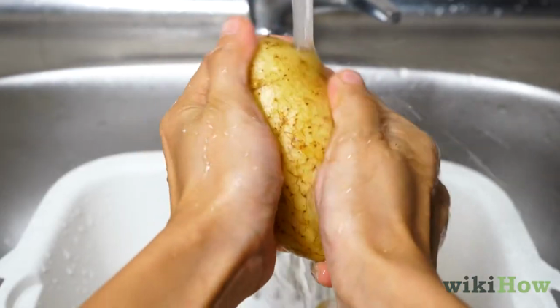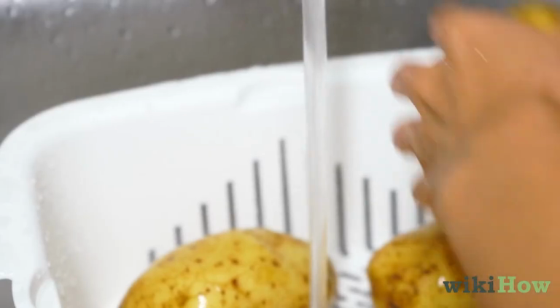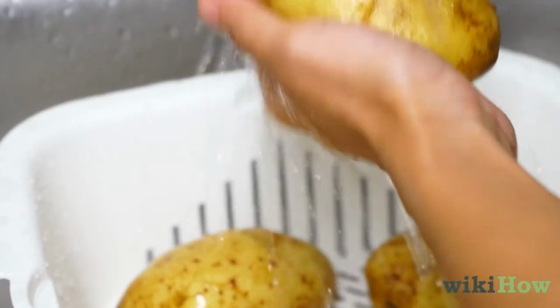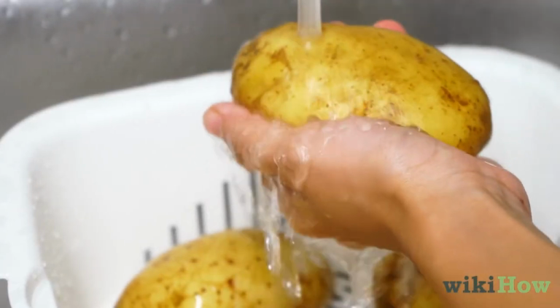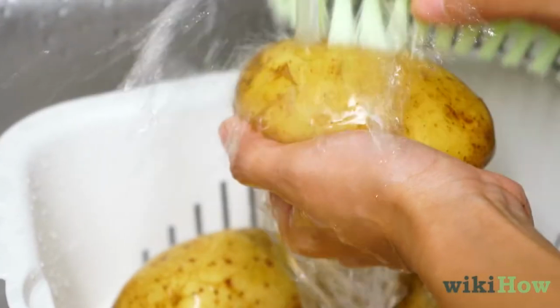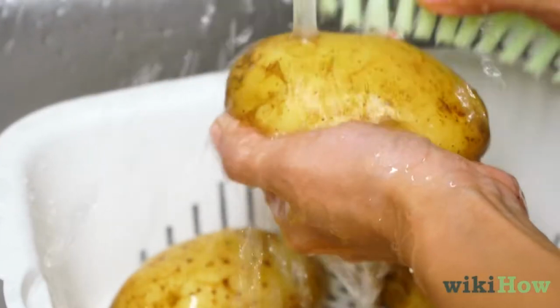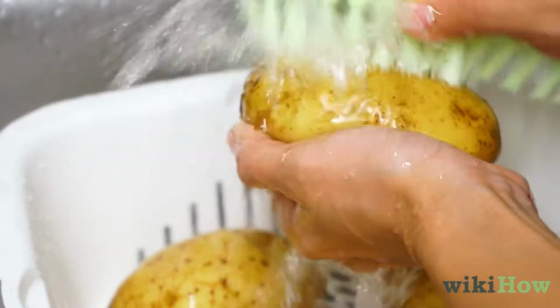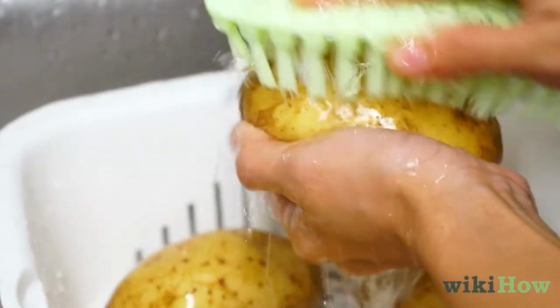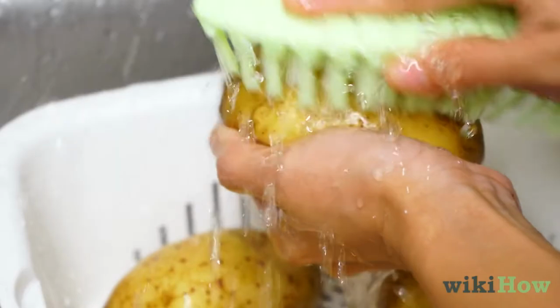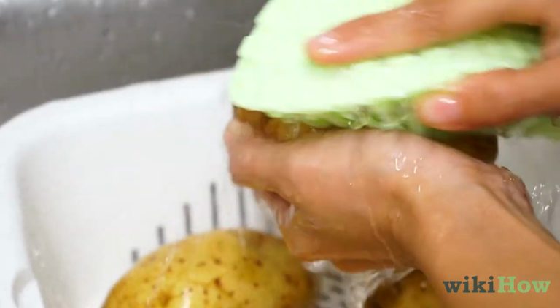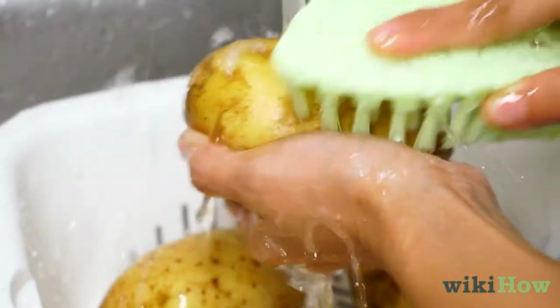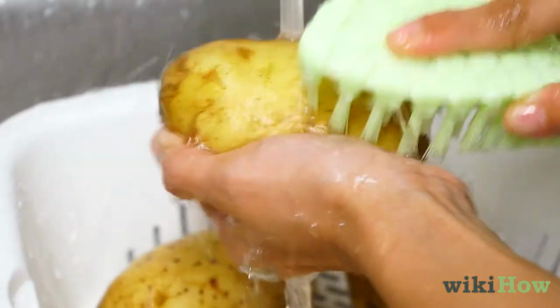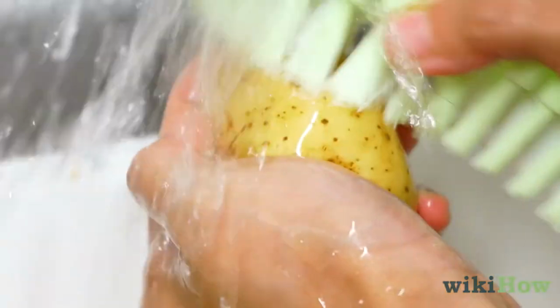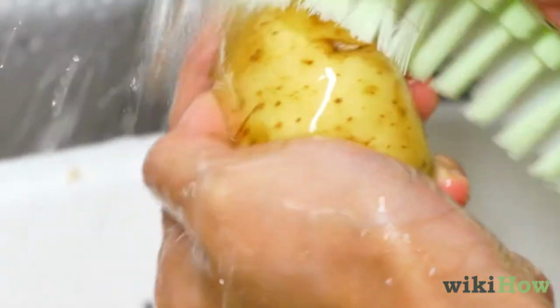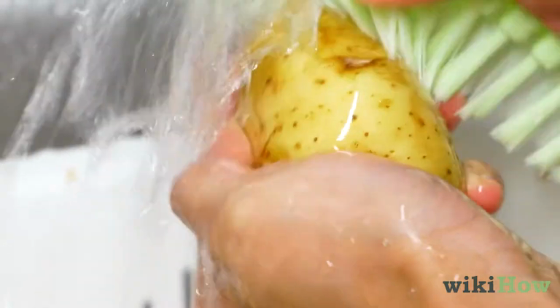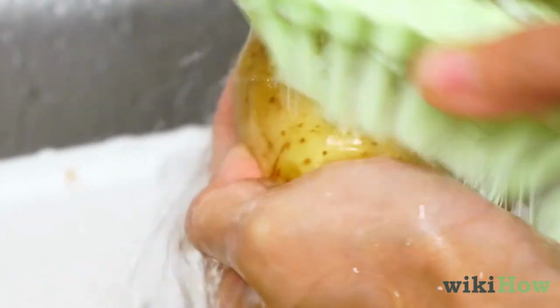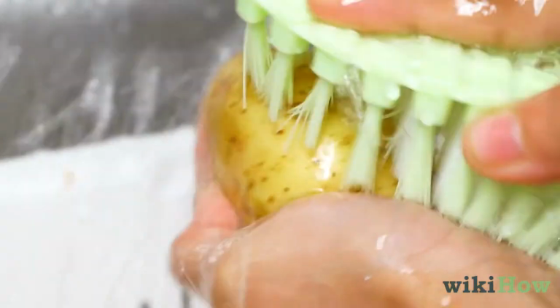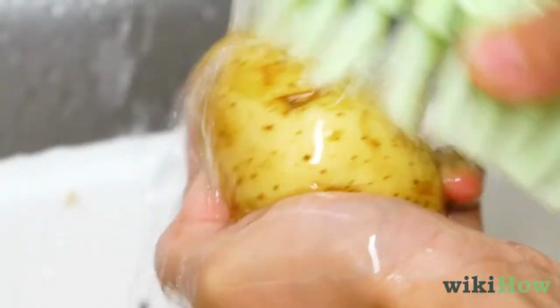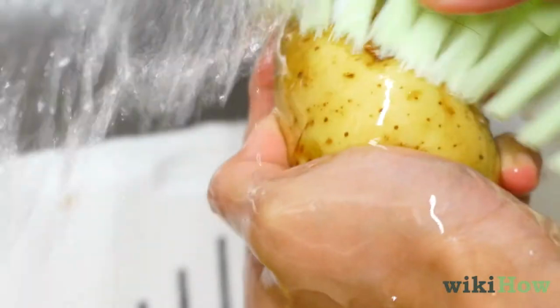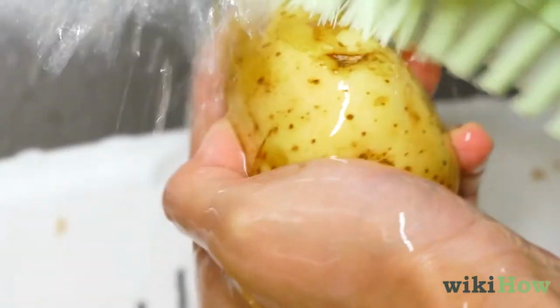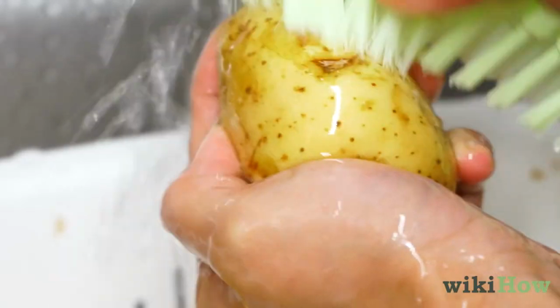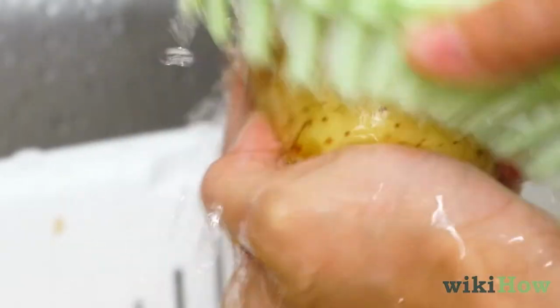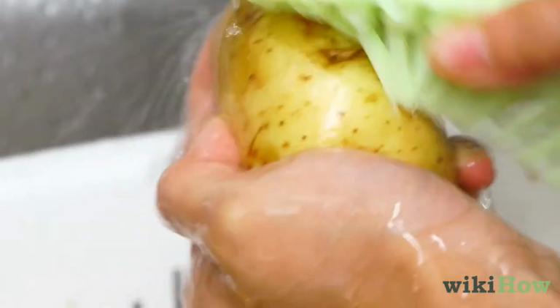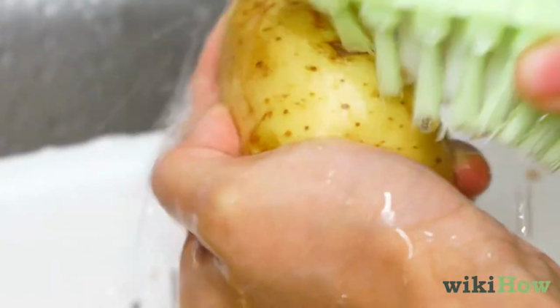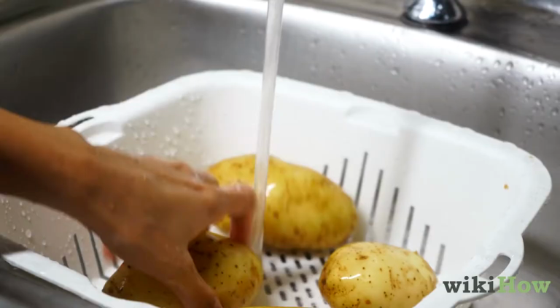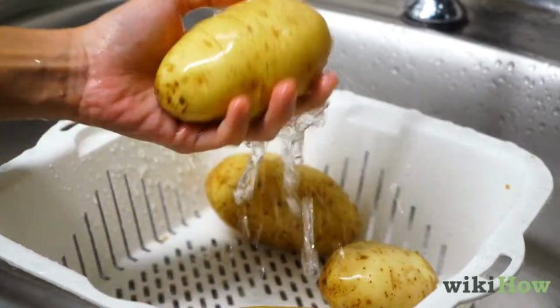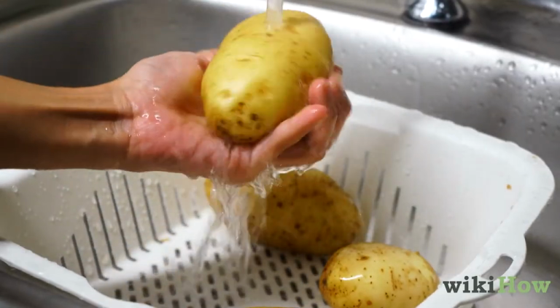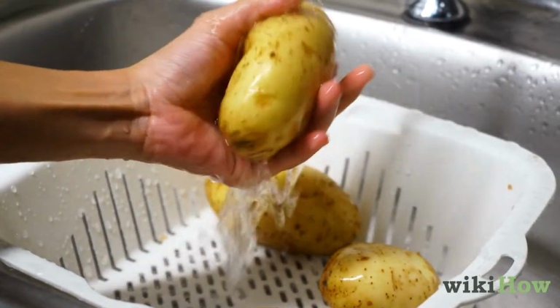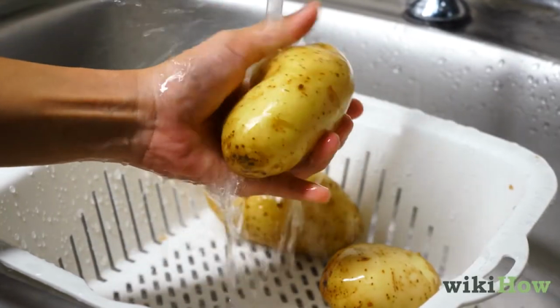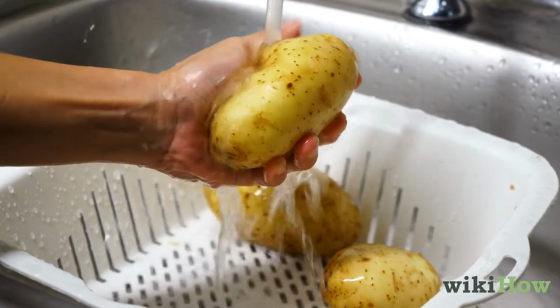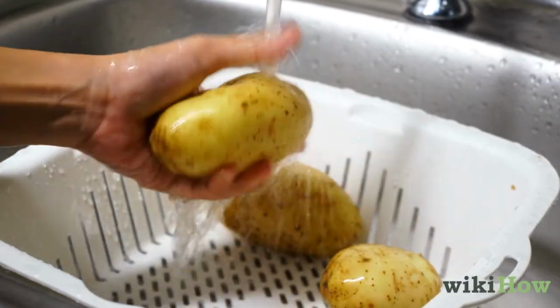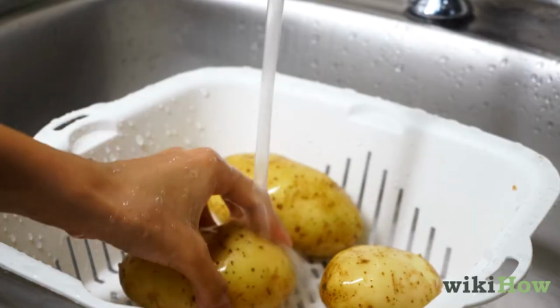You can also scrub the potatoes with a clean scrub brush if they're particularly dirty. Just scrub using circular motions, focusing on any dirty areas. Rinse the potatoes off a second time when you're done scrubbing them.